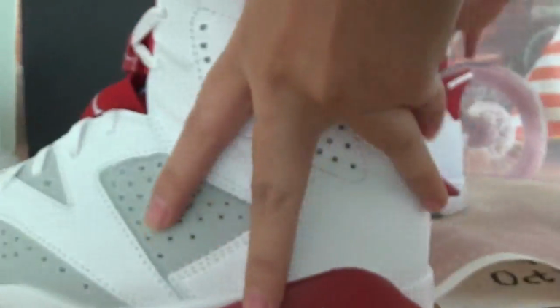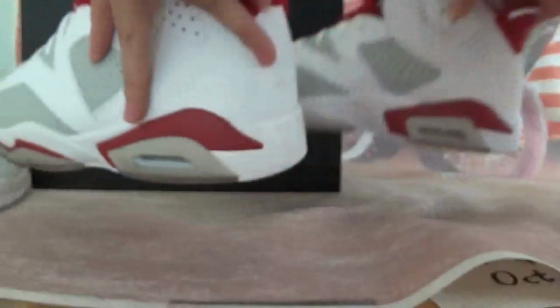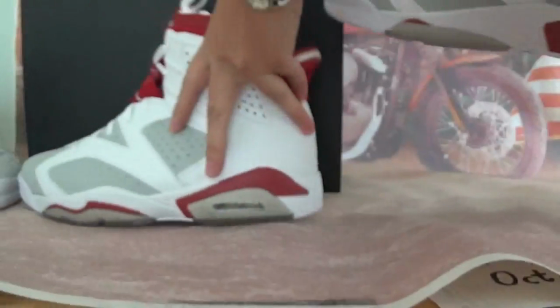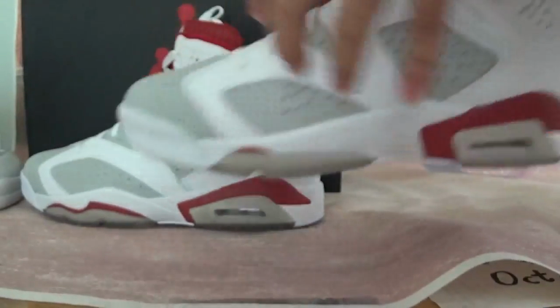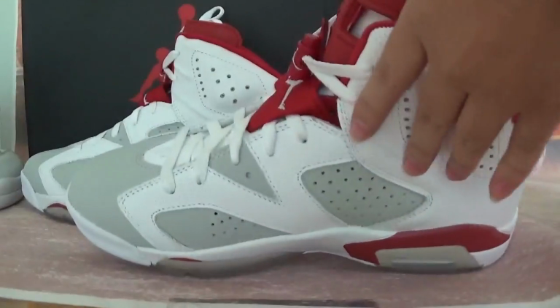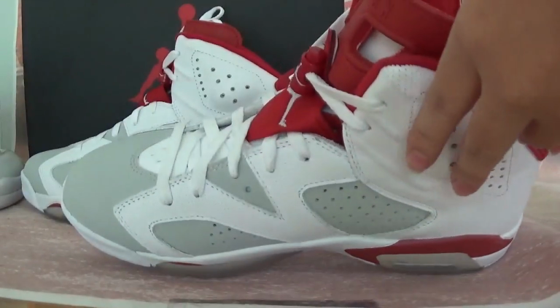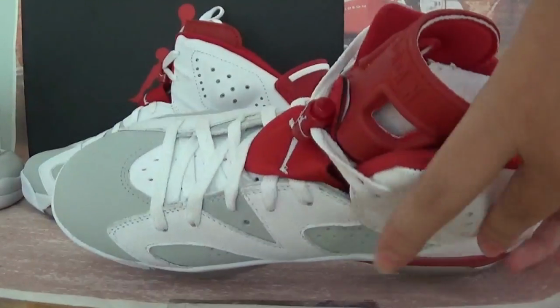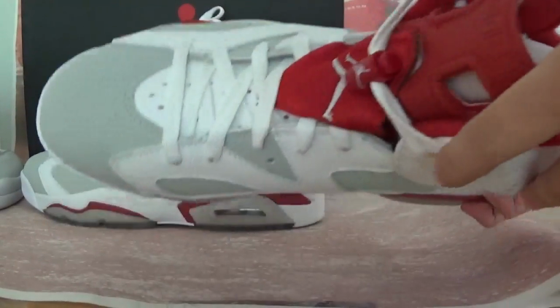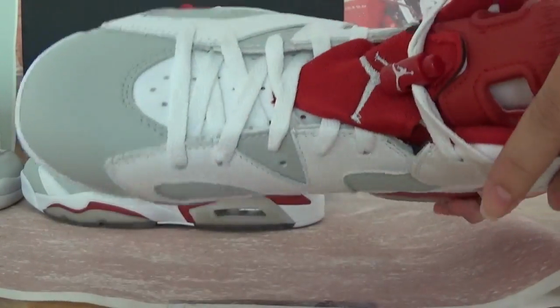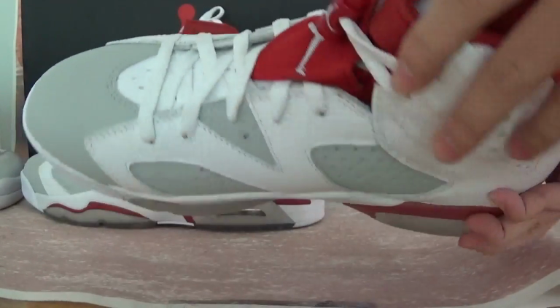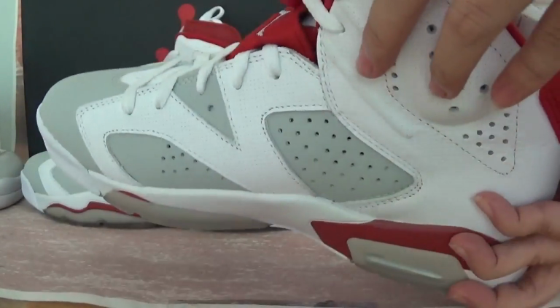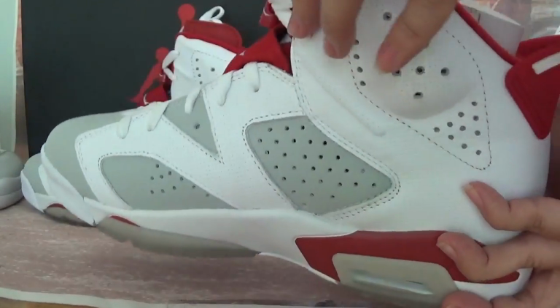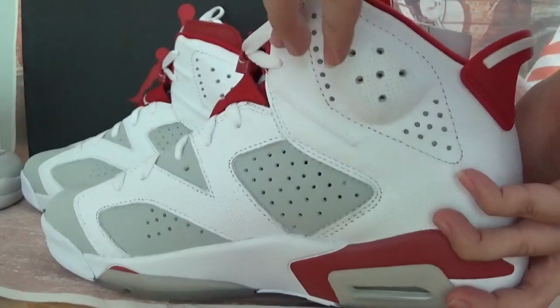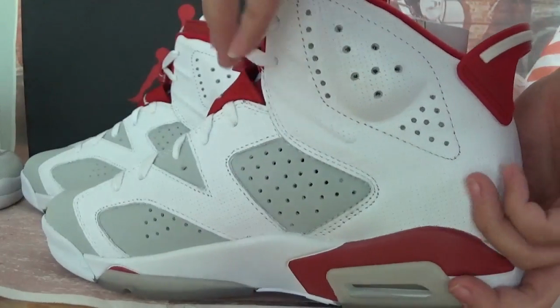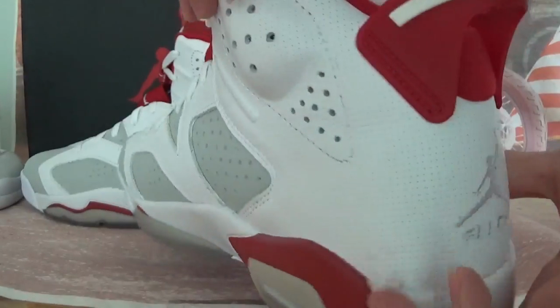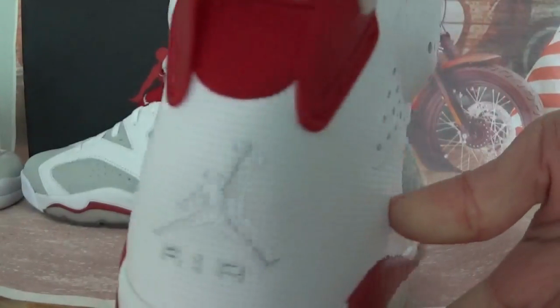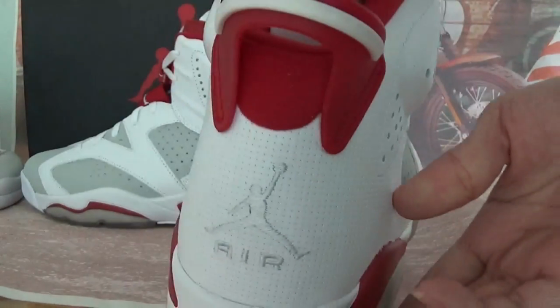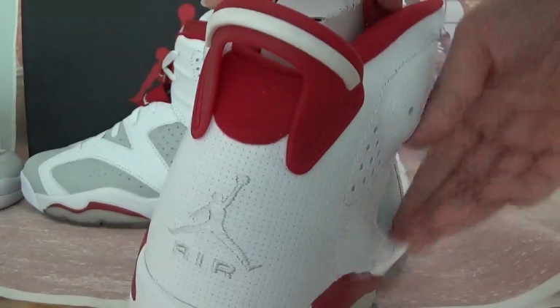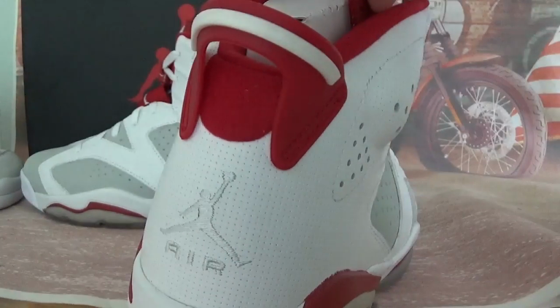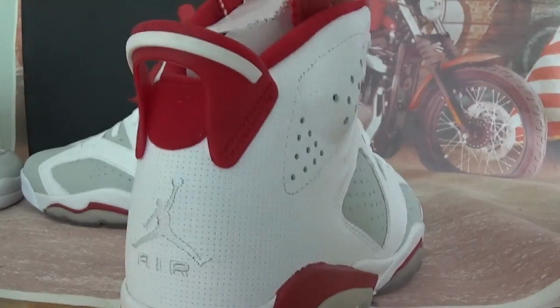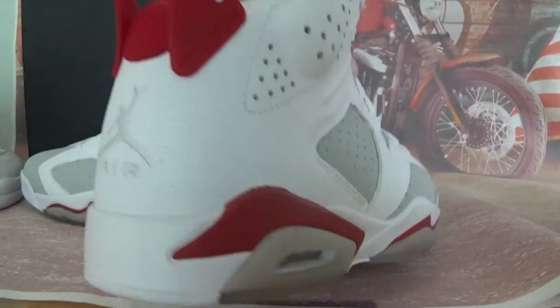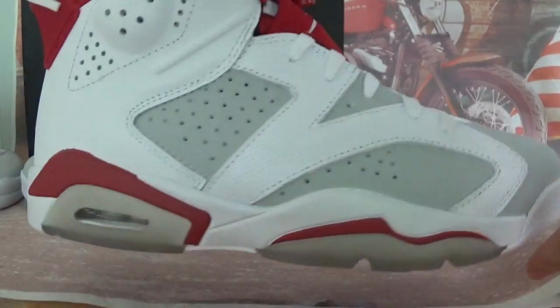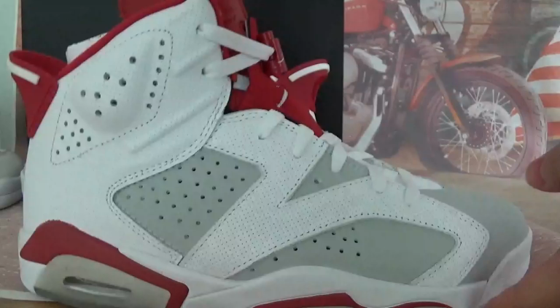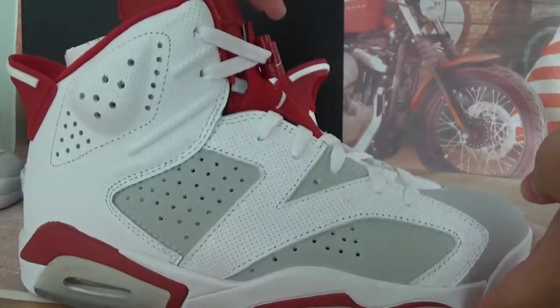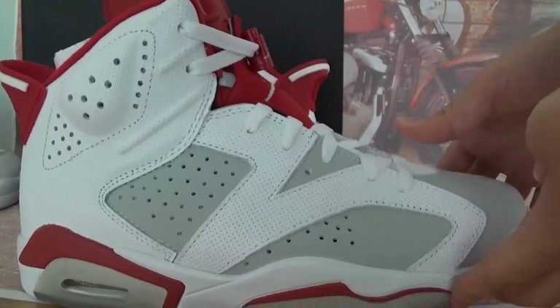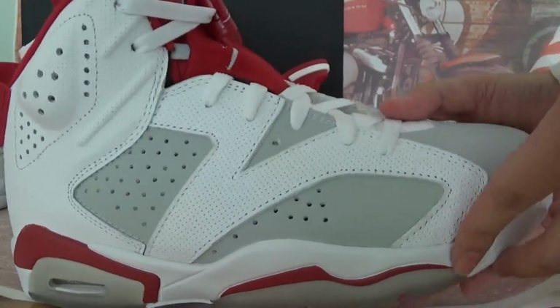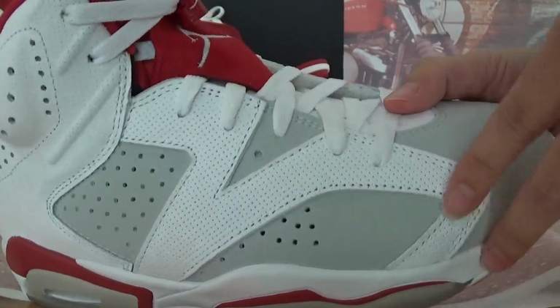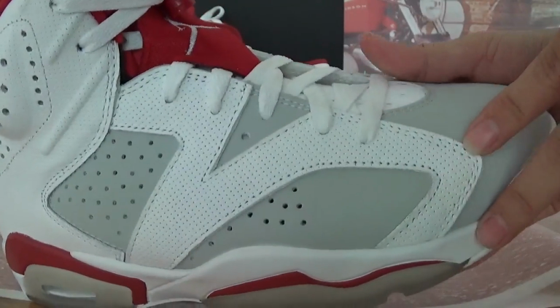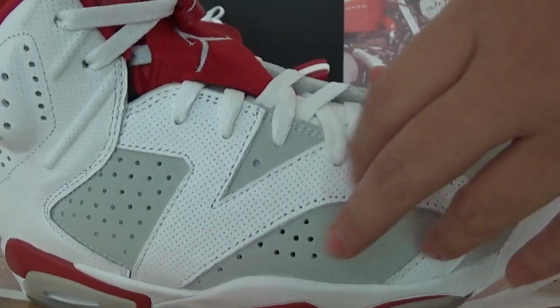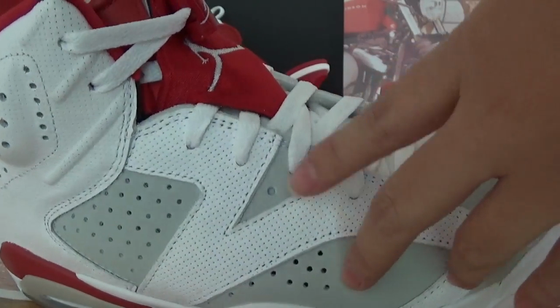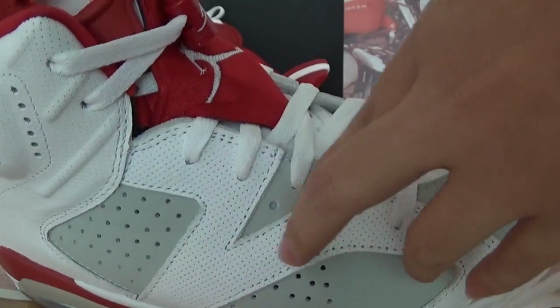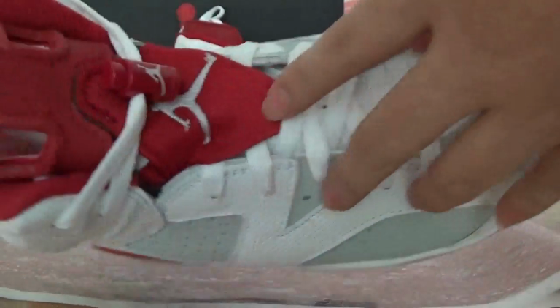And quickly check this red one with the same details. Also back of the shoes. And this side, many holes. And this side, many holes — grey and white colorway, main colorway.